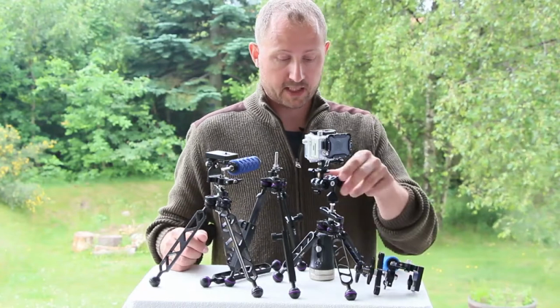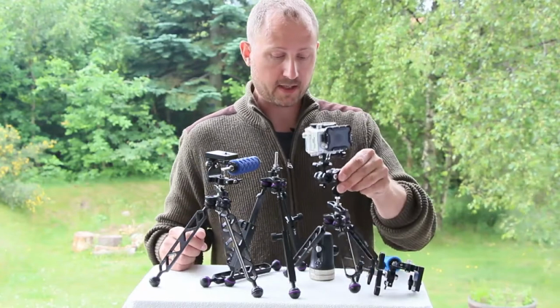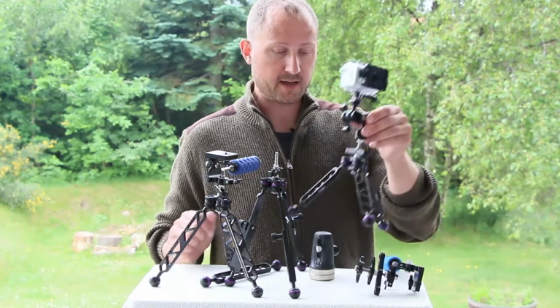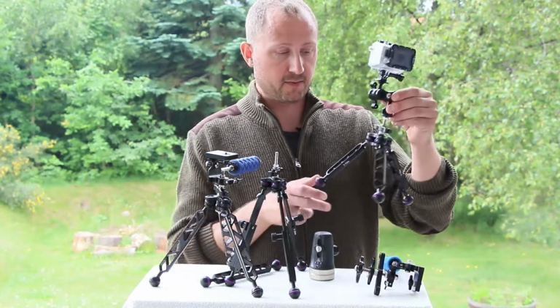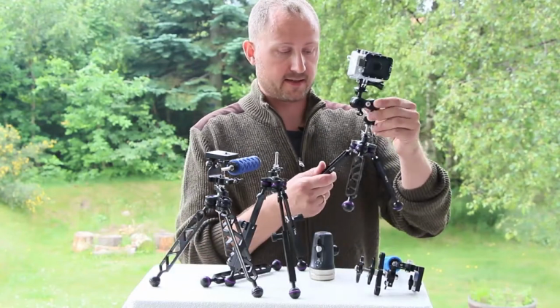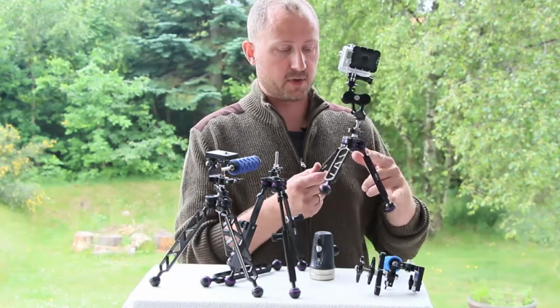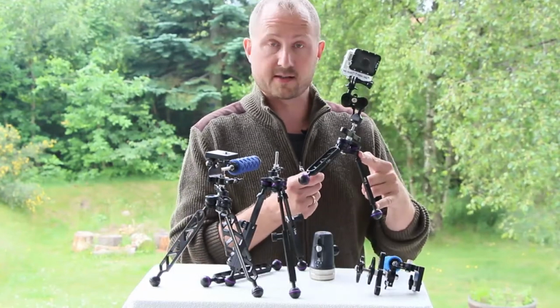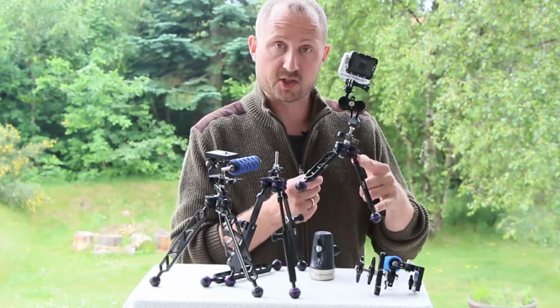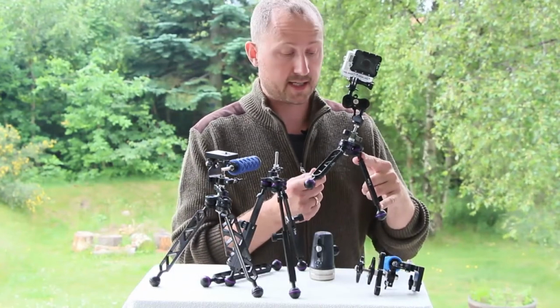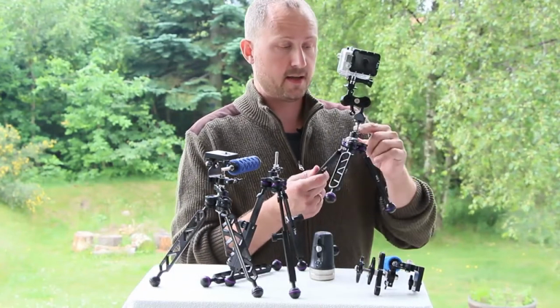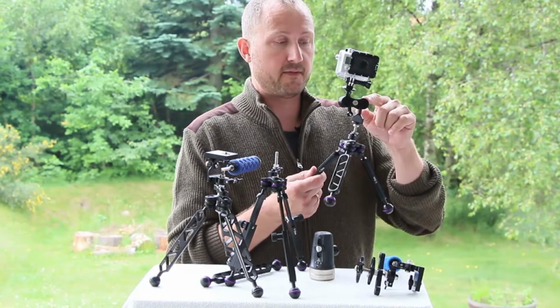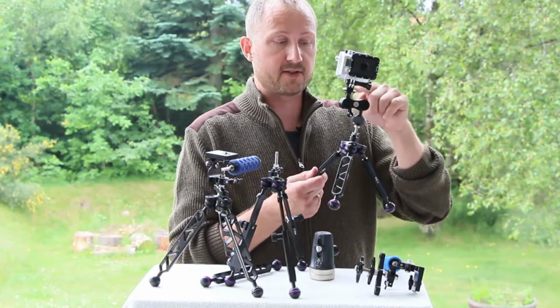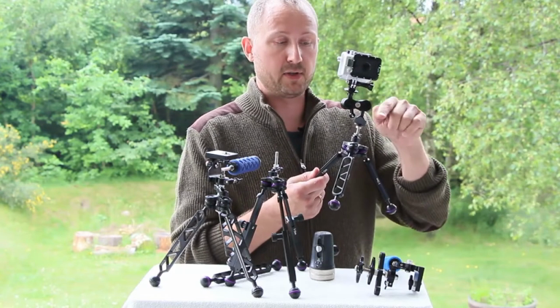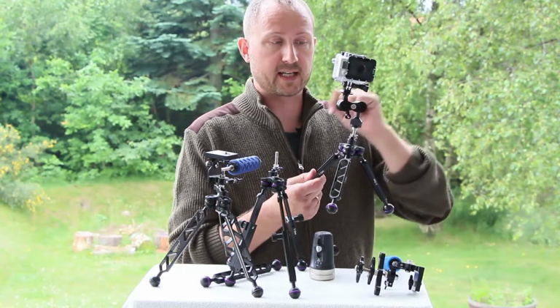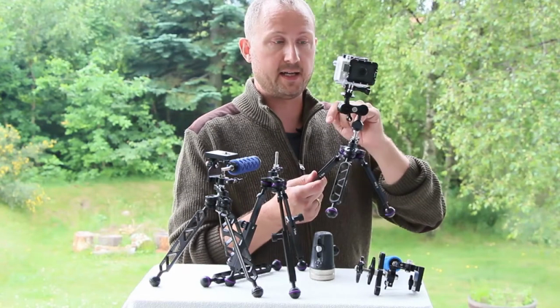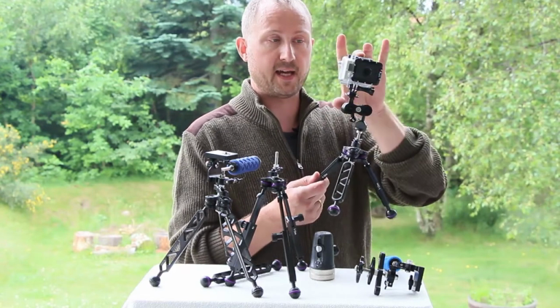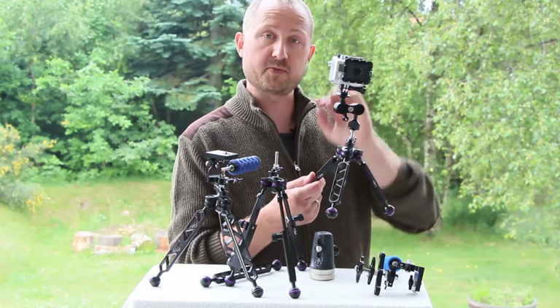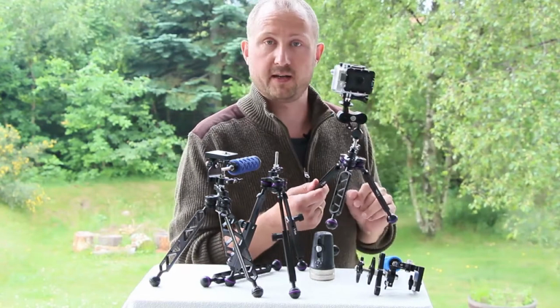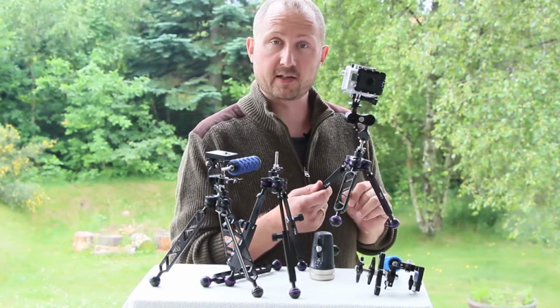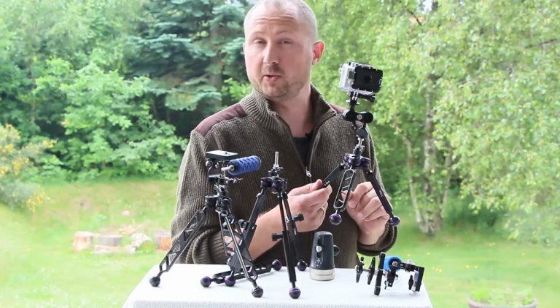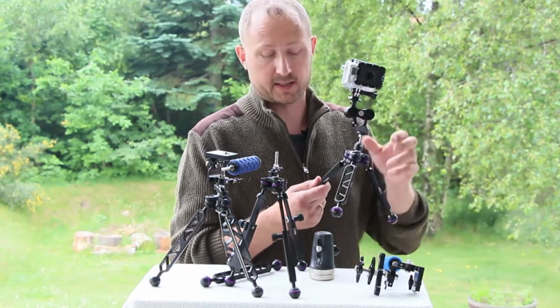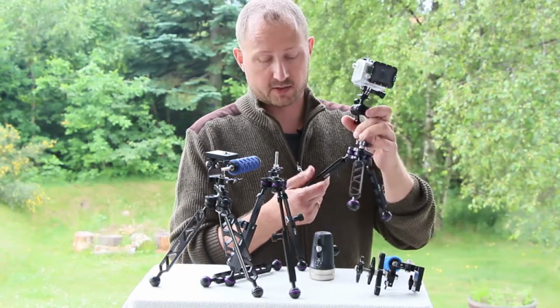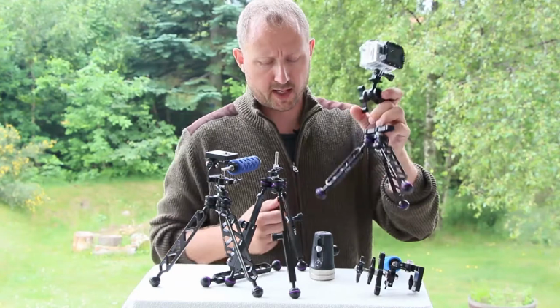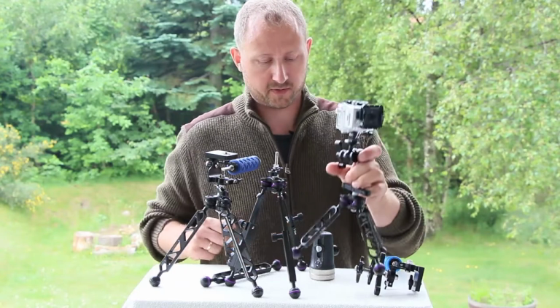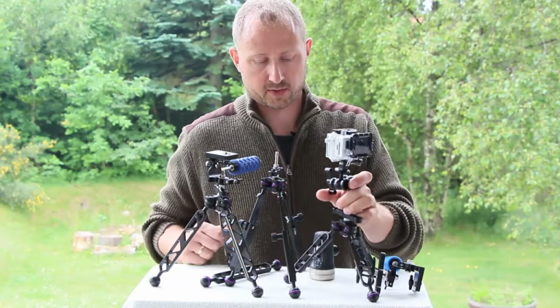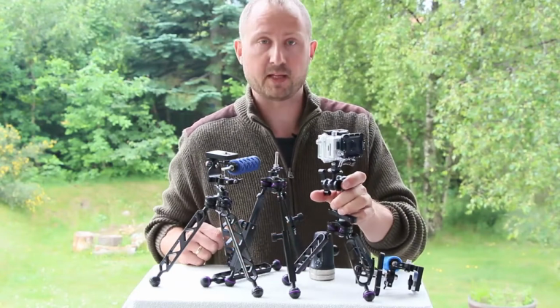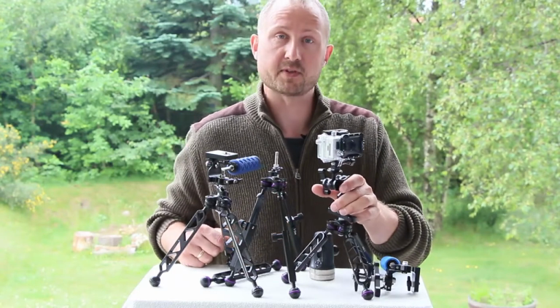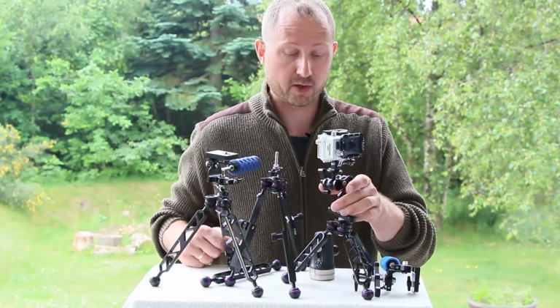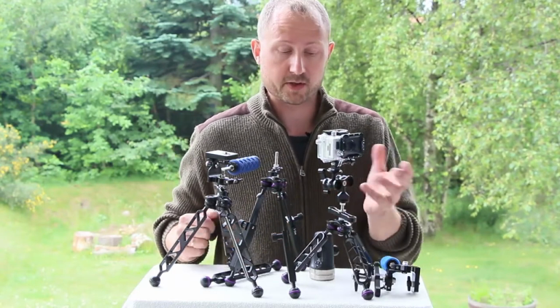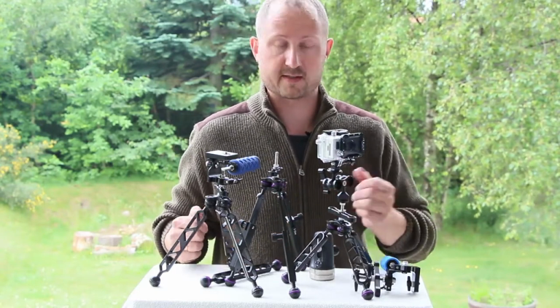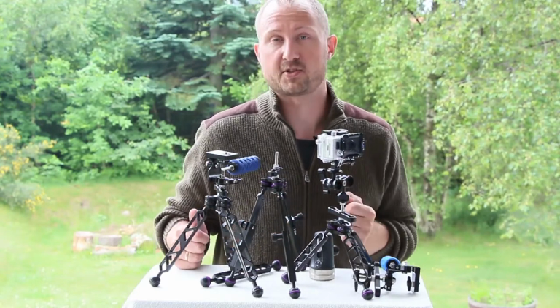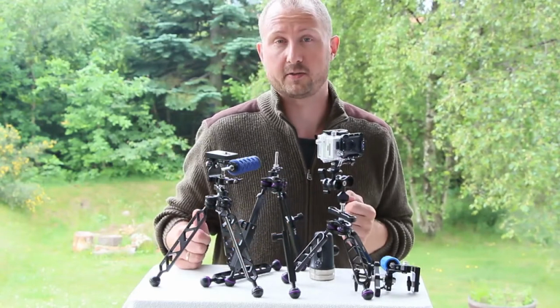Here I have made a system with the 7-inch legs. I've added some arm balls and a clamp, and I've added a GoPro on it, which is great if you want to do a time-lapse with a GoPro or just a stable shot underwater.